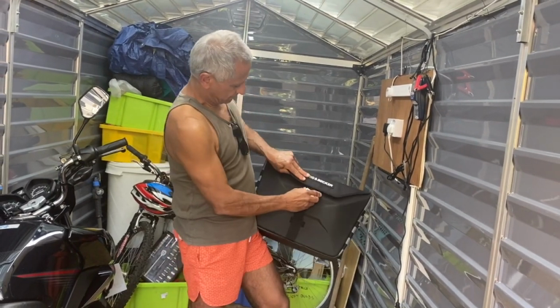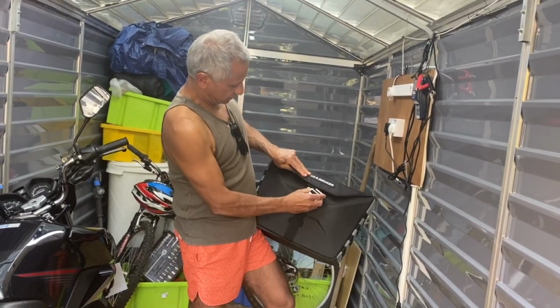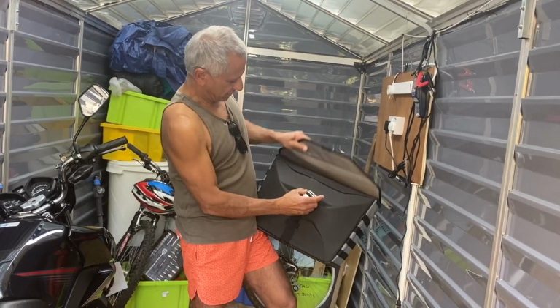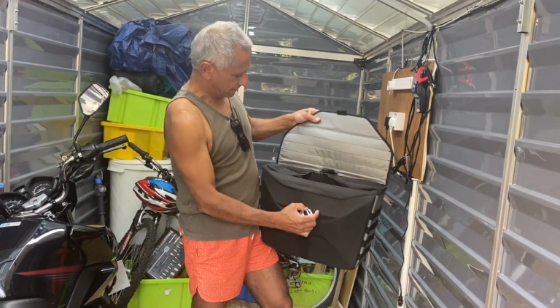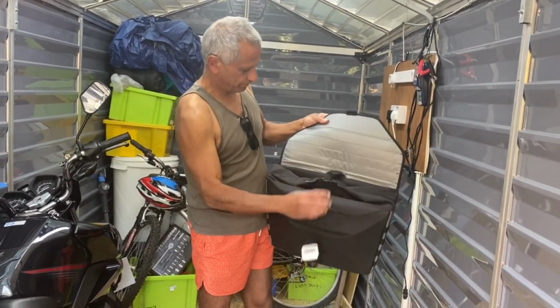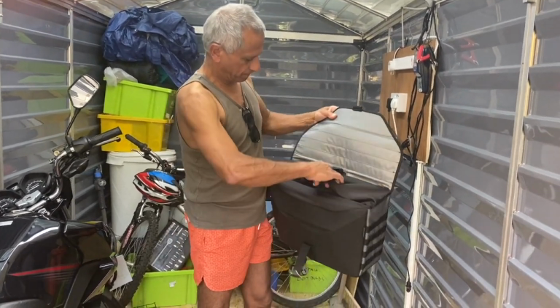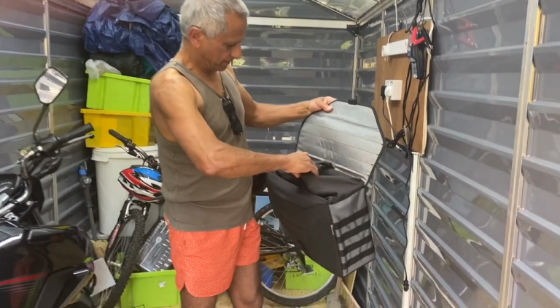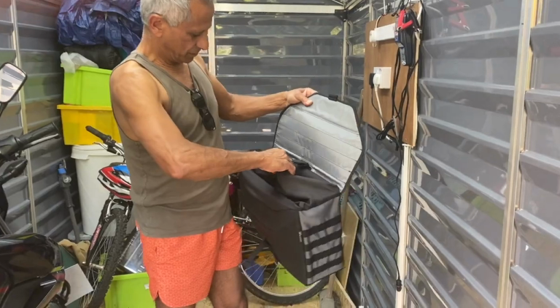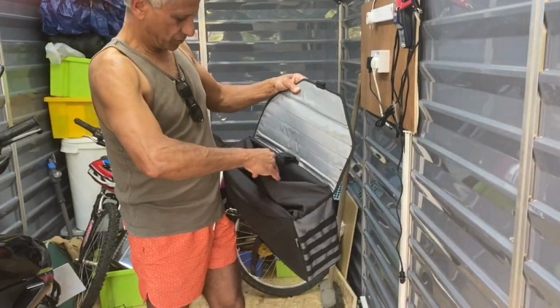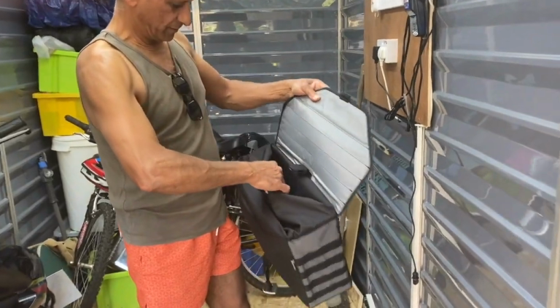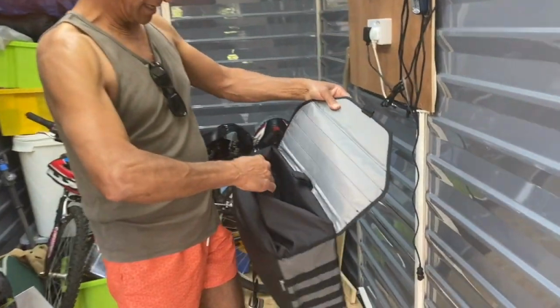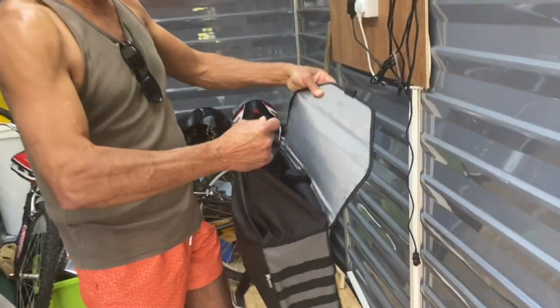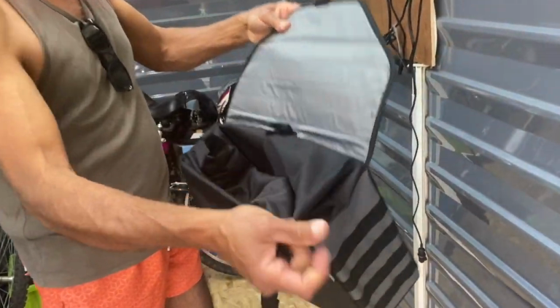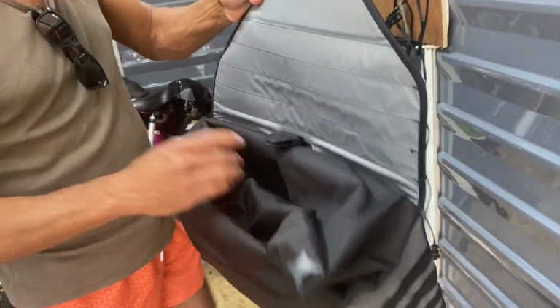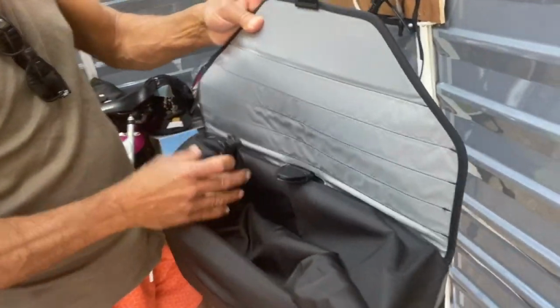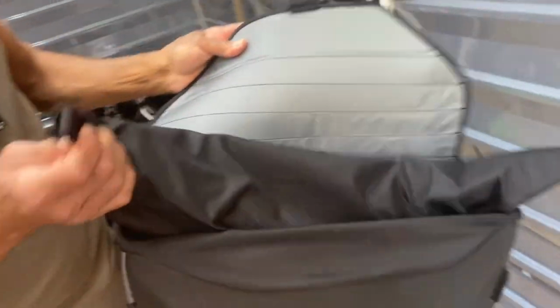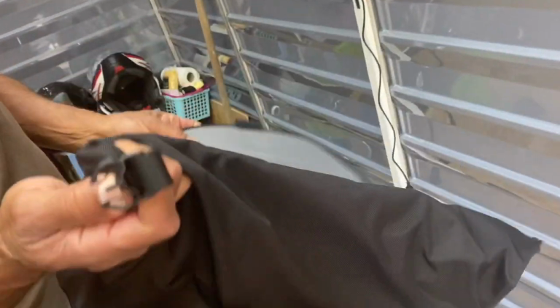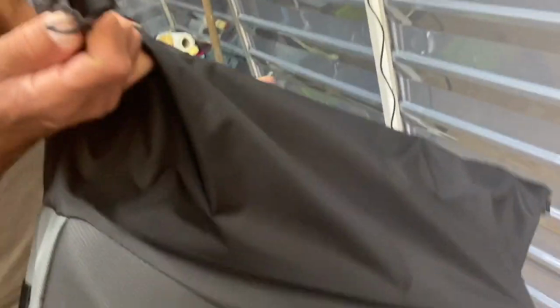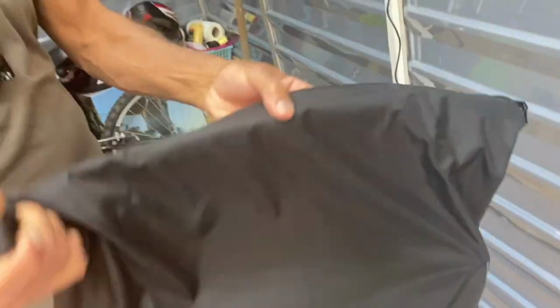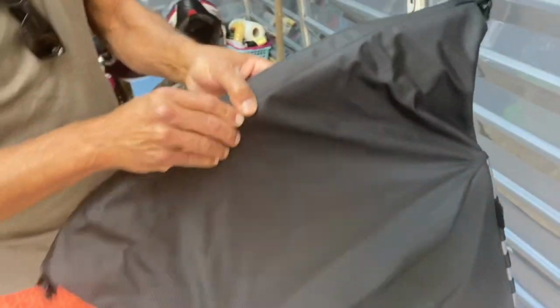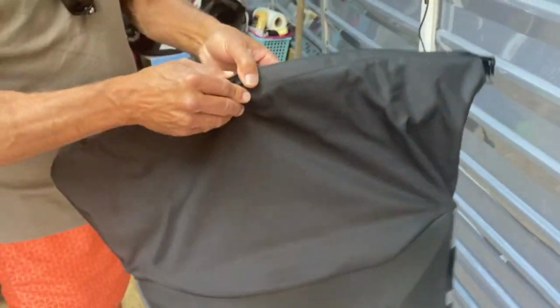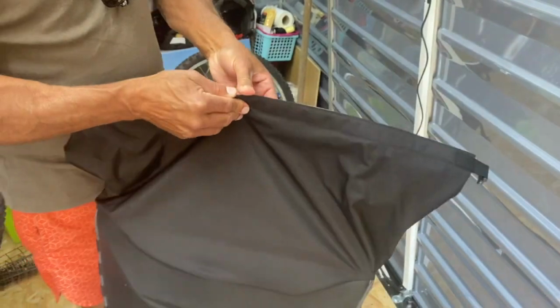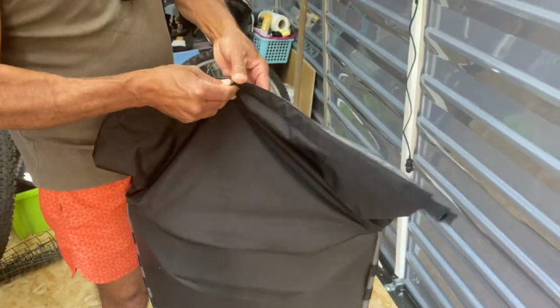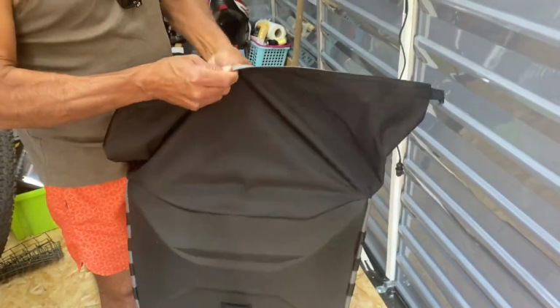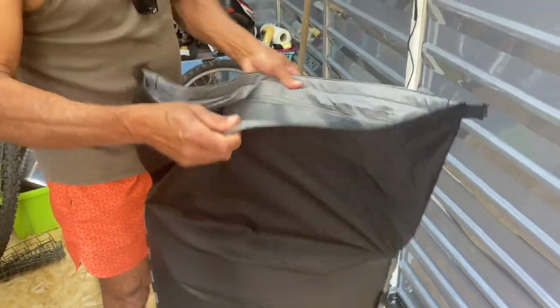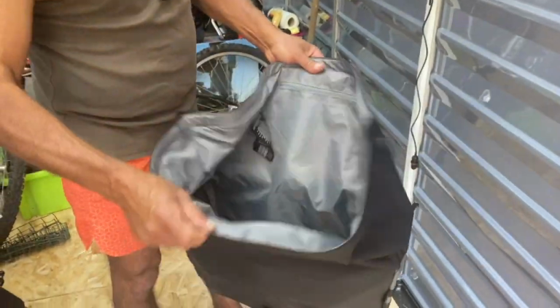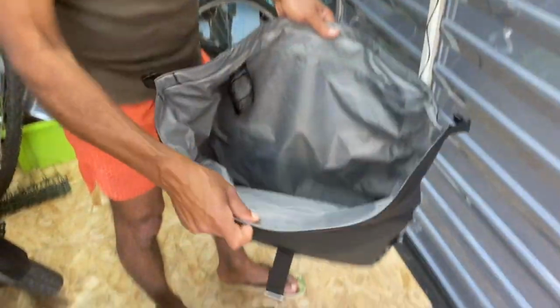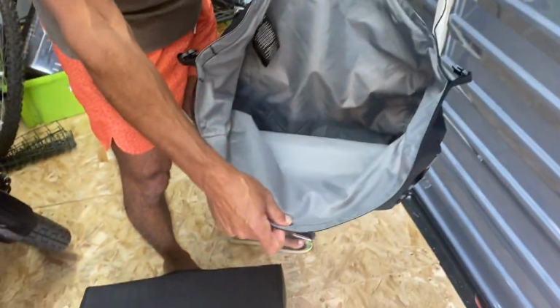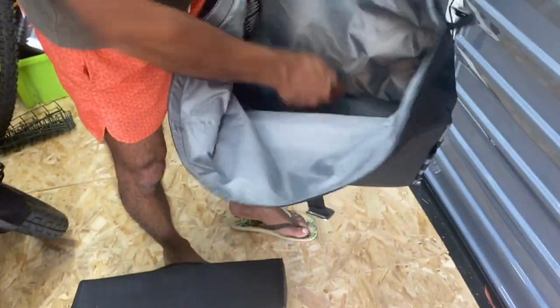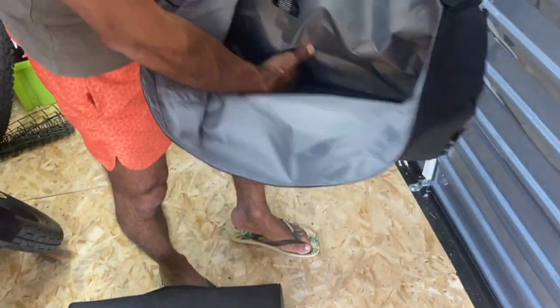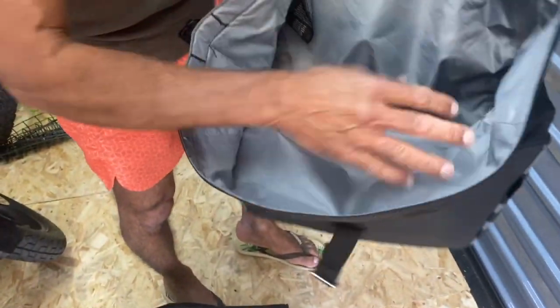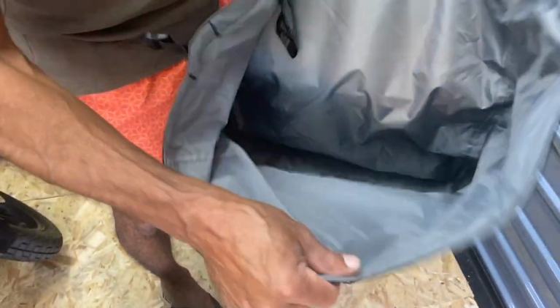Just open it there to show you a bit of the inside. It's fully waterproof. There you go — 25 litres.